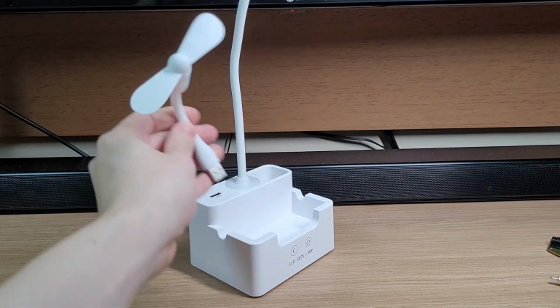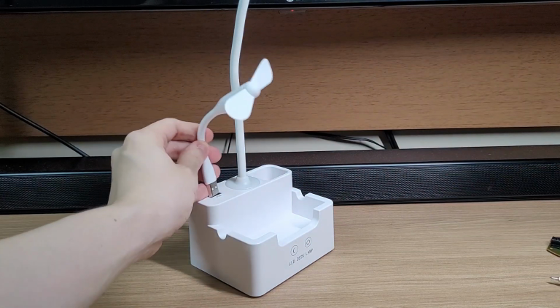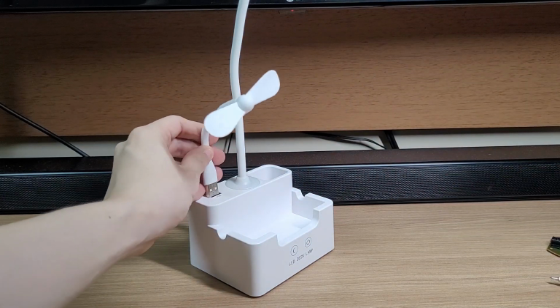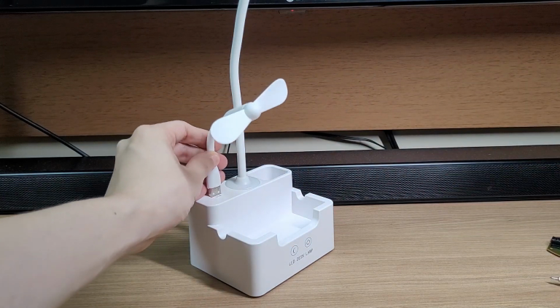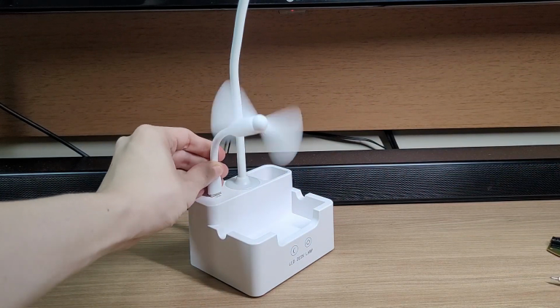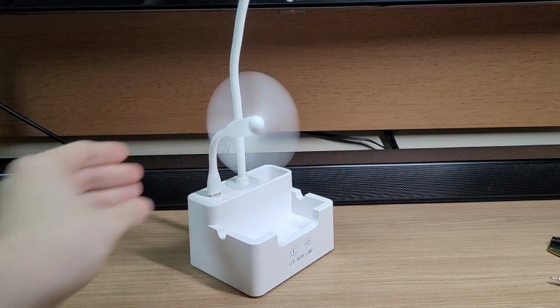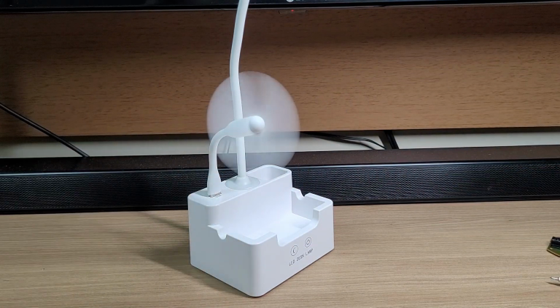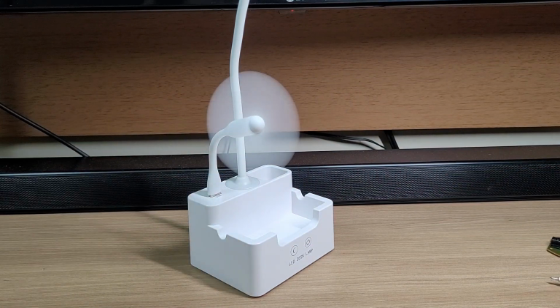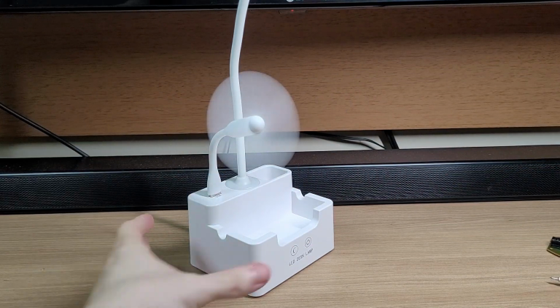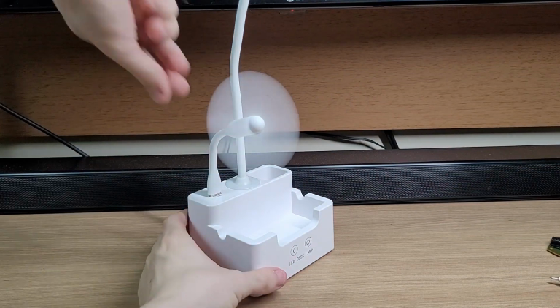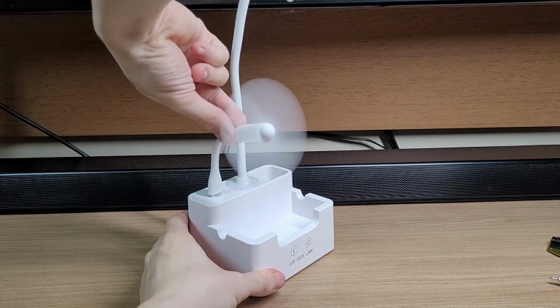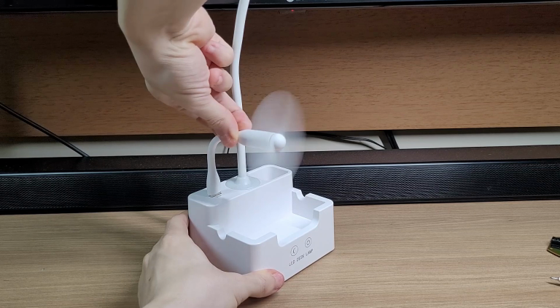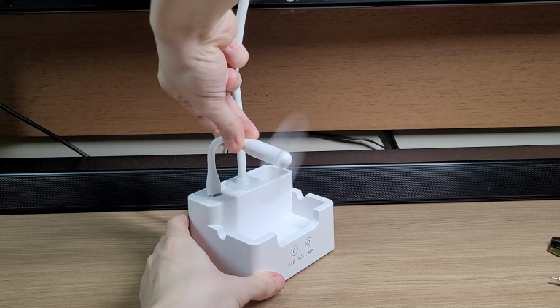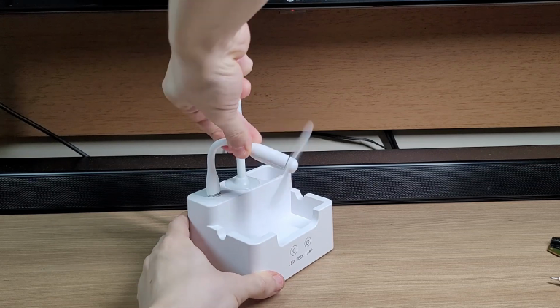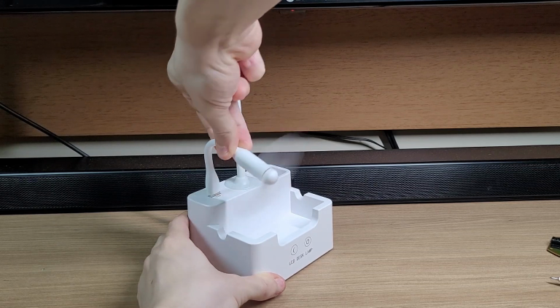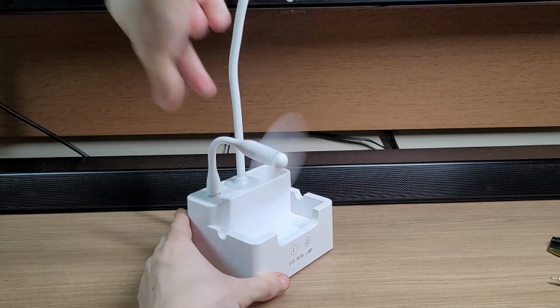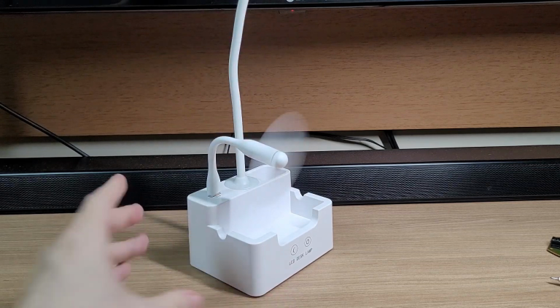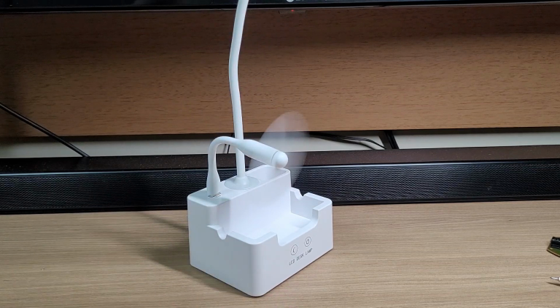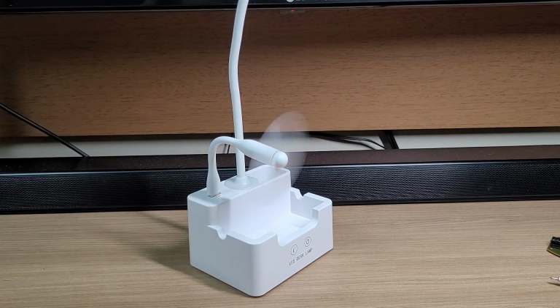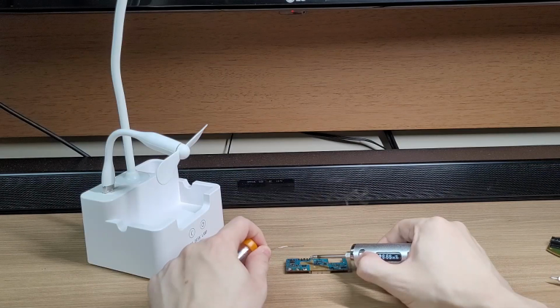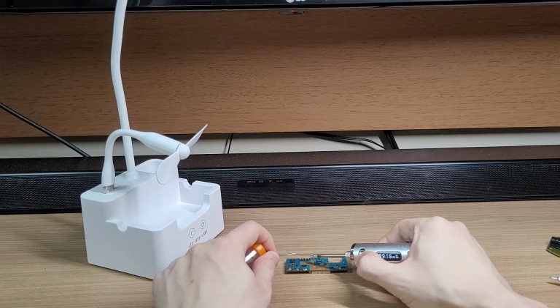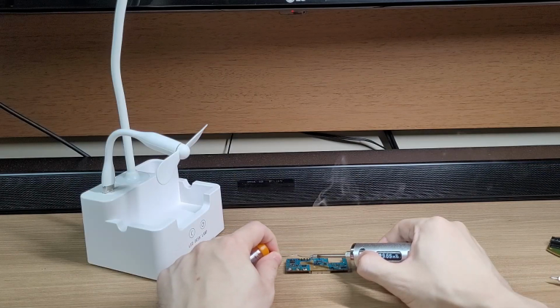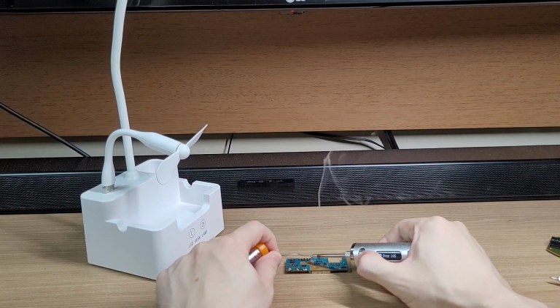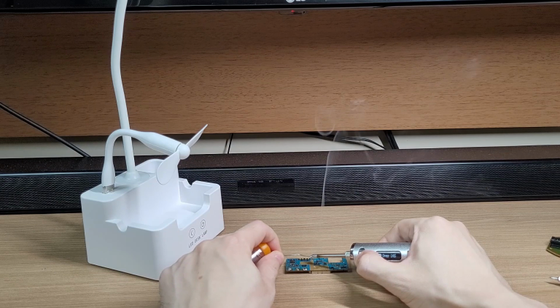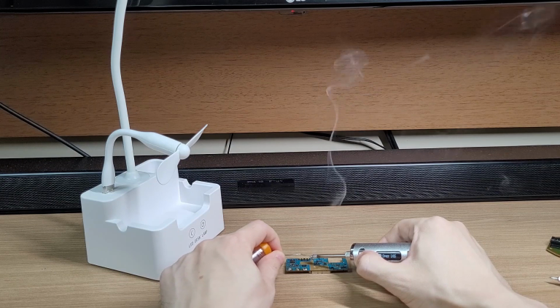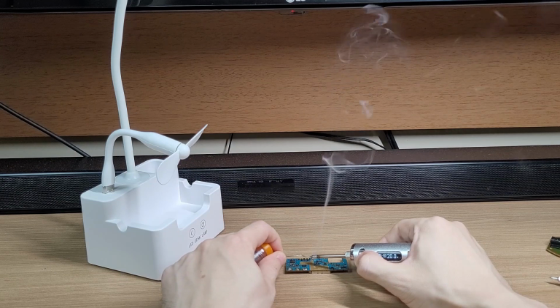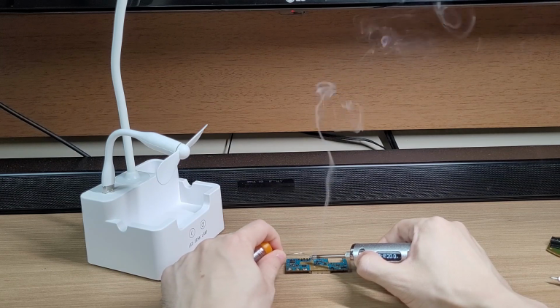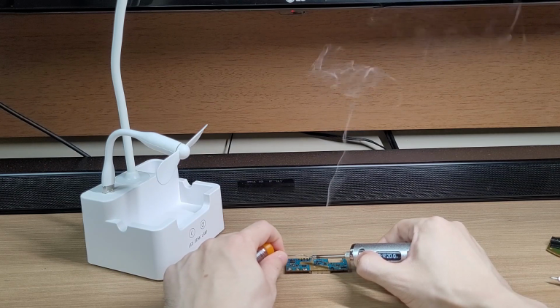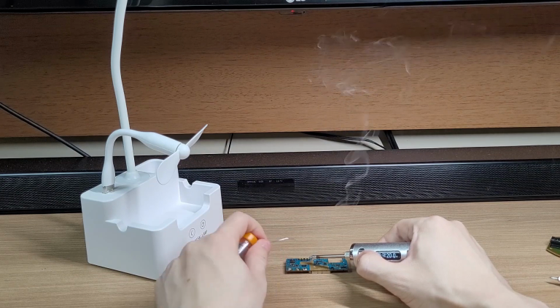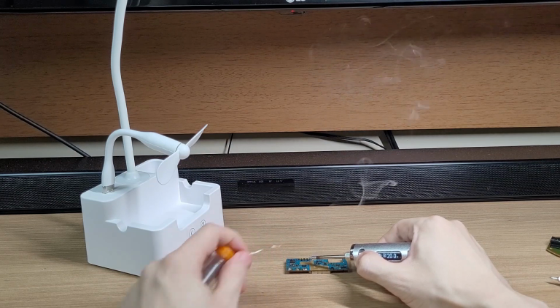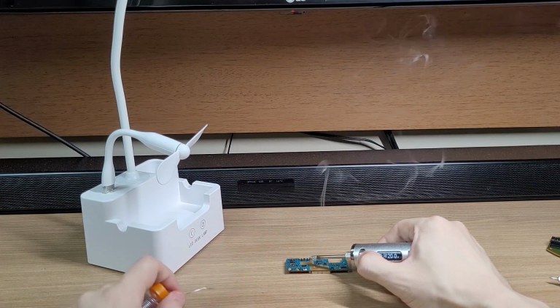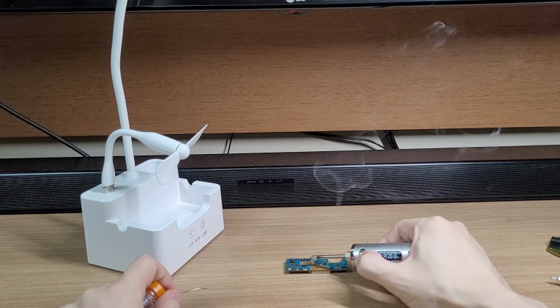I won't lie, it's quite a loud fan. But when I'm soldering stuff, I don't want to breathe in the fumes, so the fan helps a lot with that.